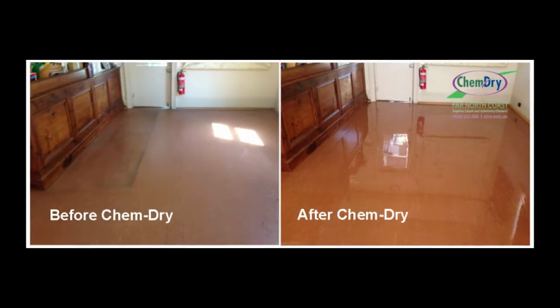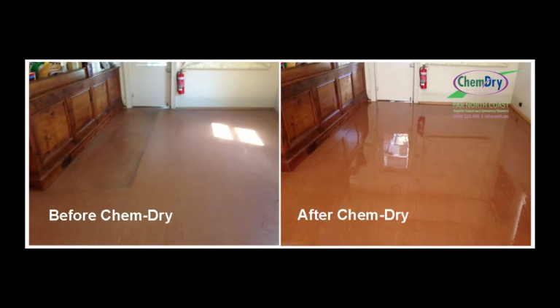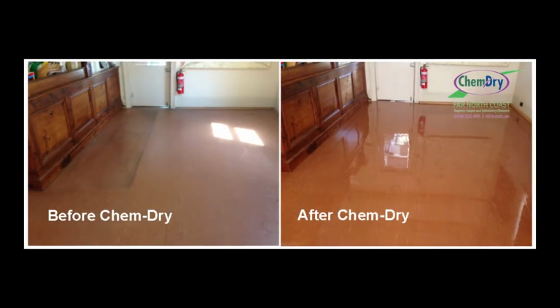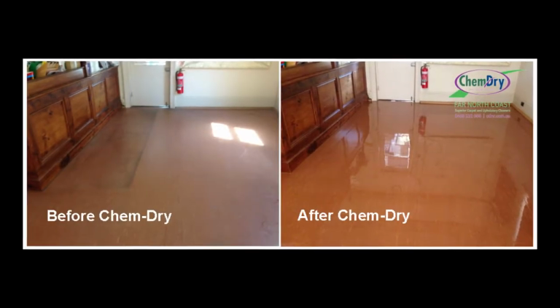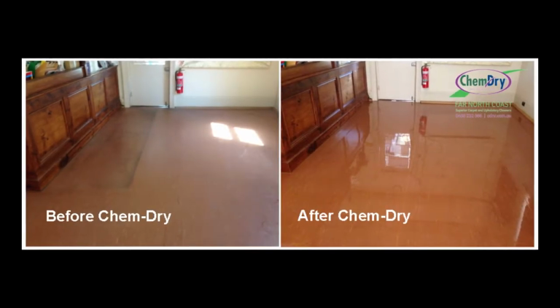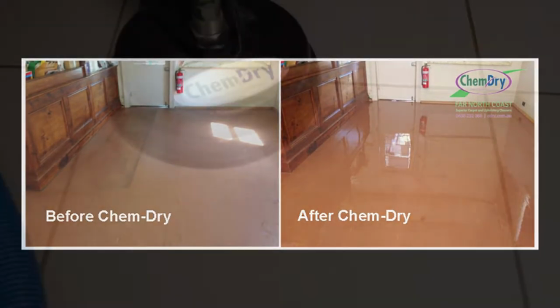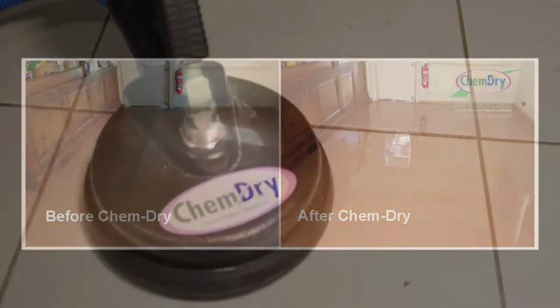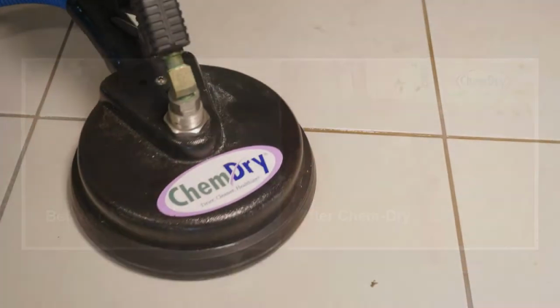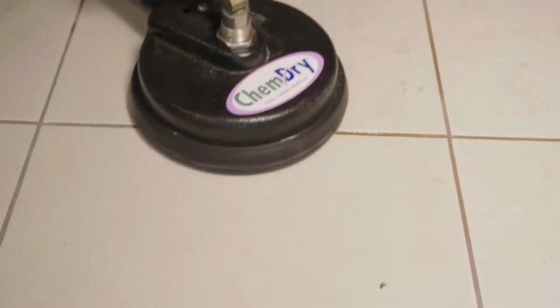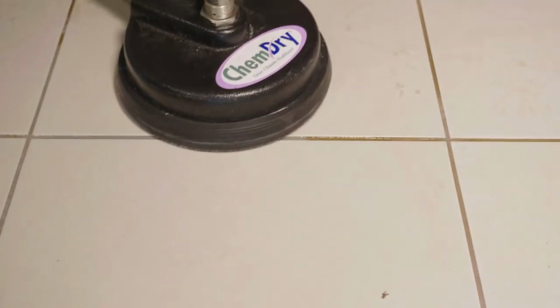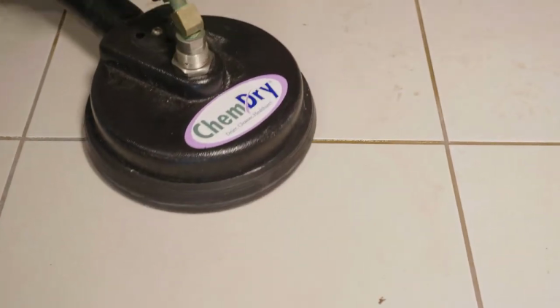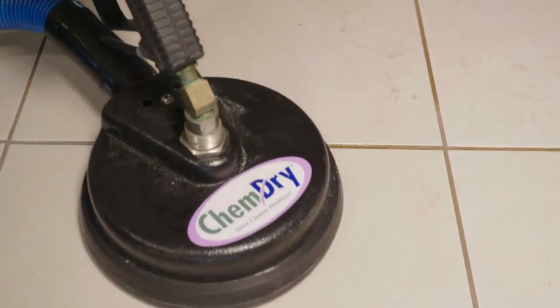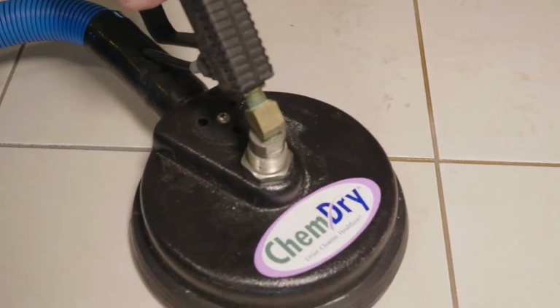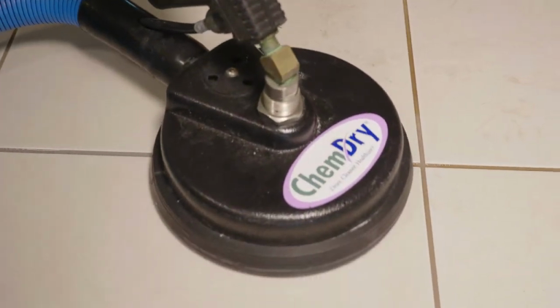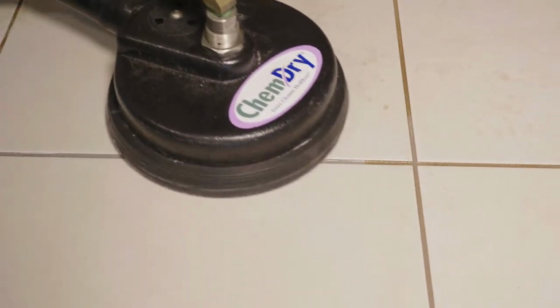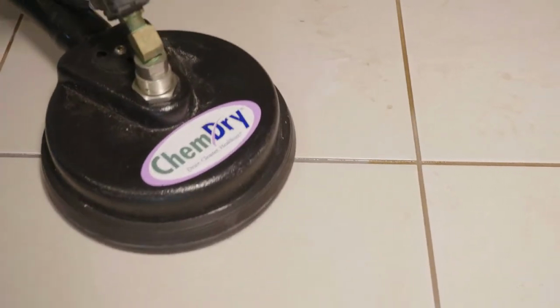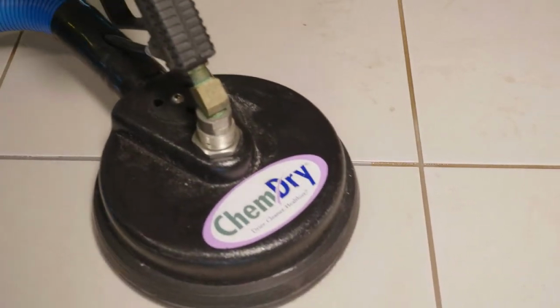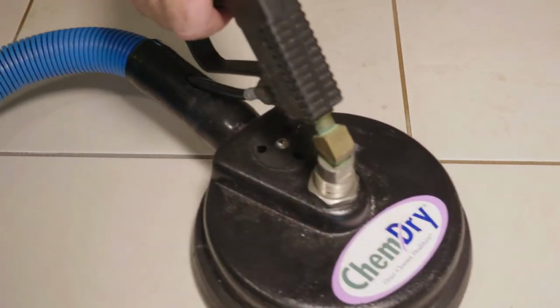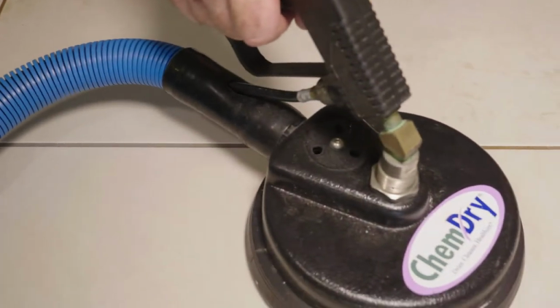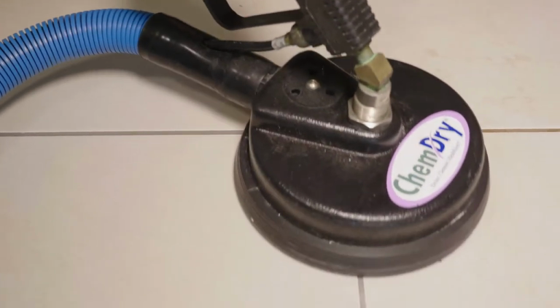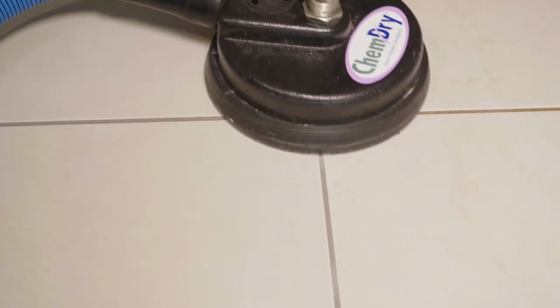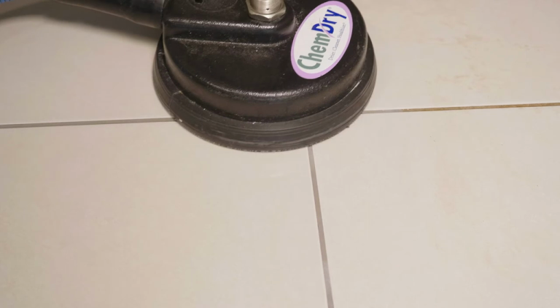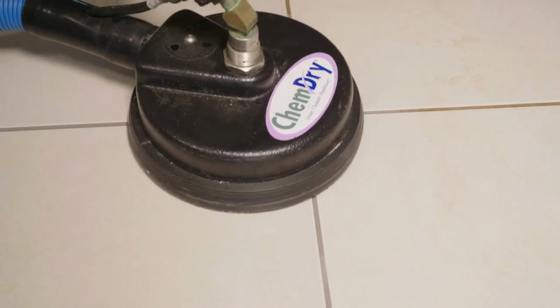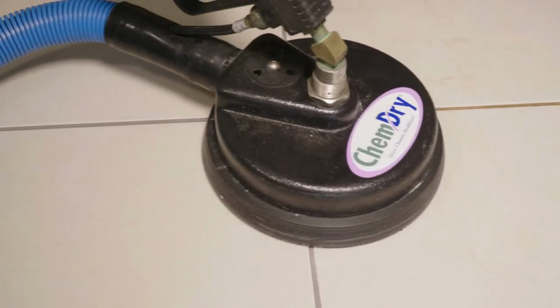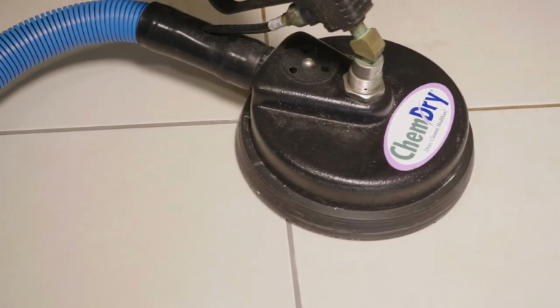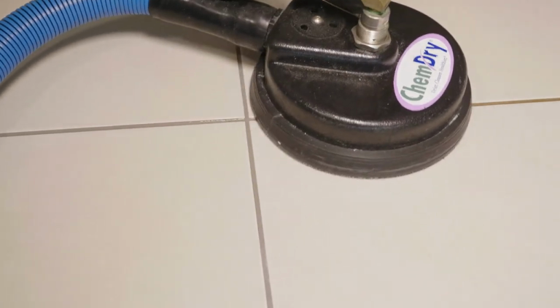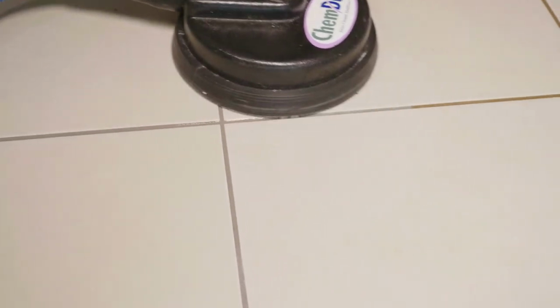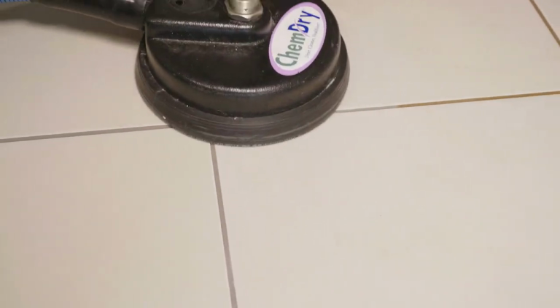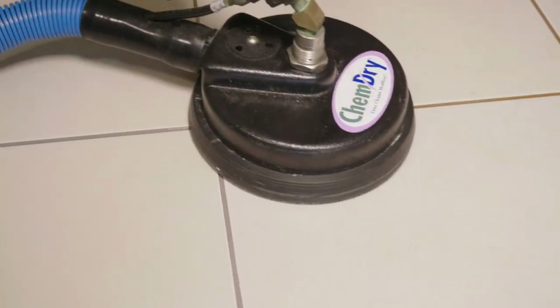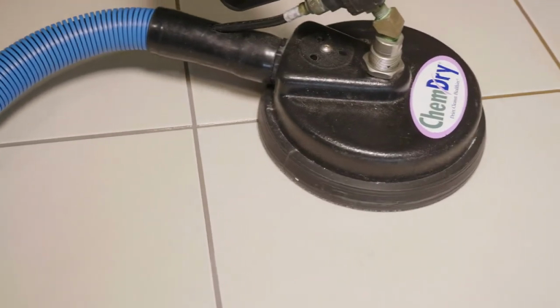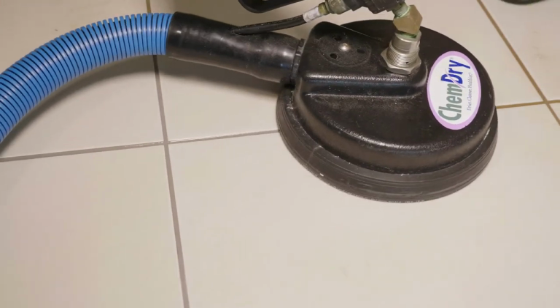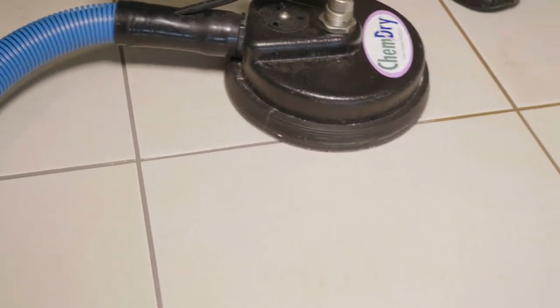Finally, if you'd like us to, we can apply a sealer to your grout lines. This won't stop them getting dirty, but it will make them easier to clean next time and also easier to maintain between cleaning.